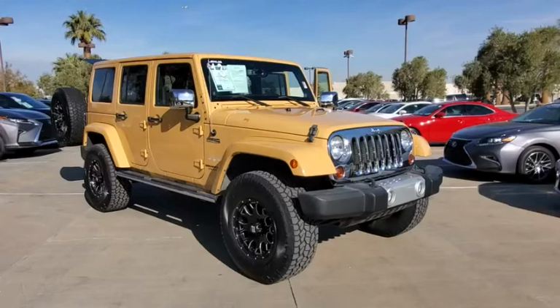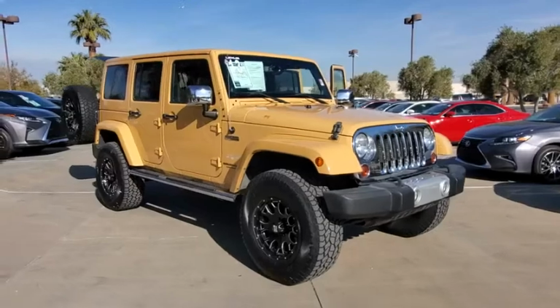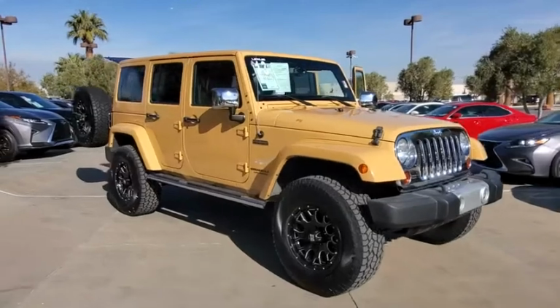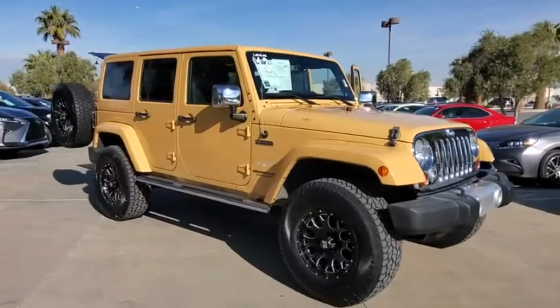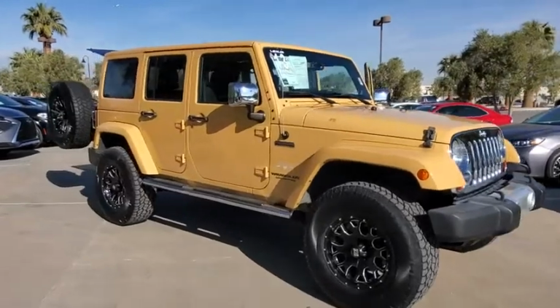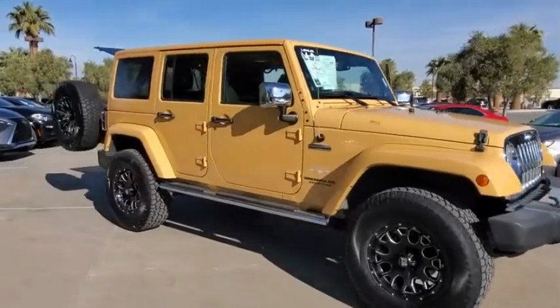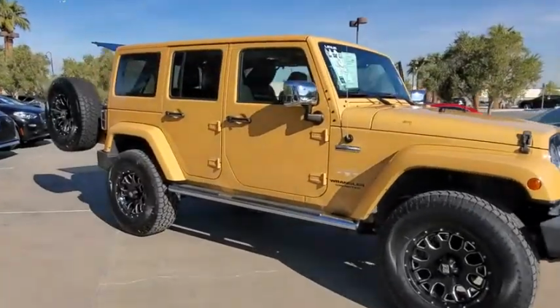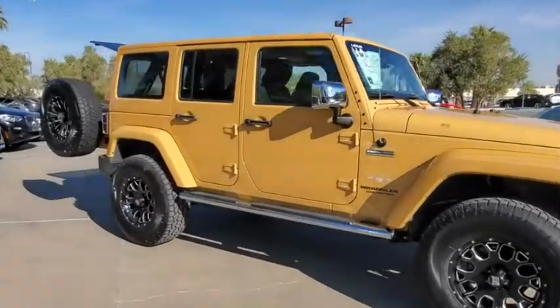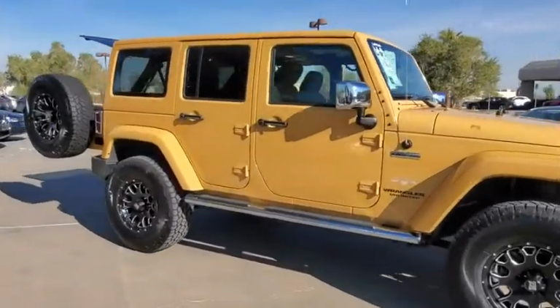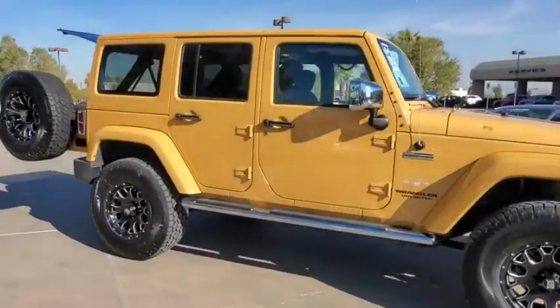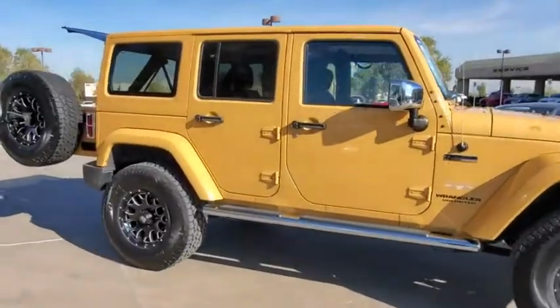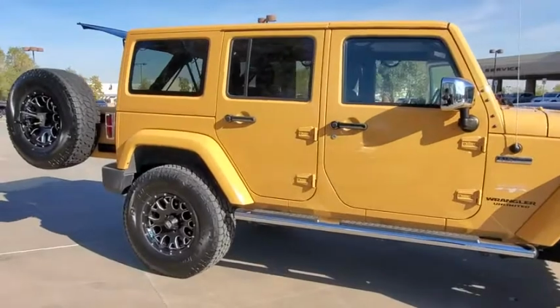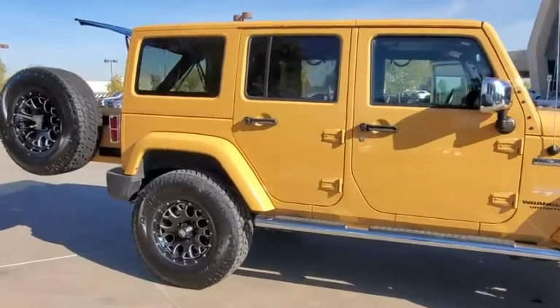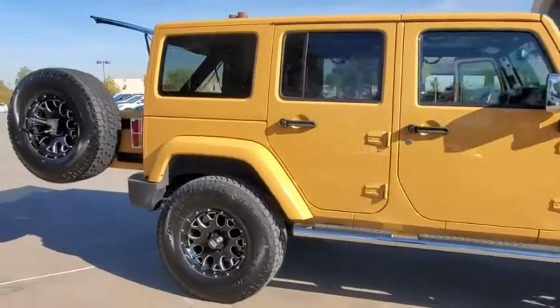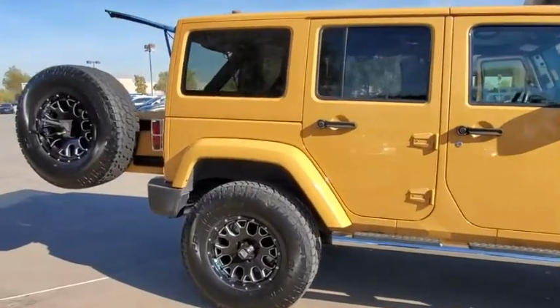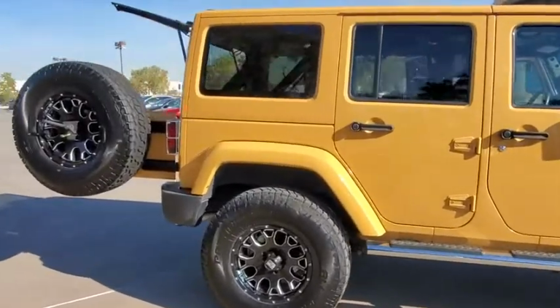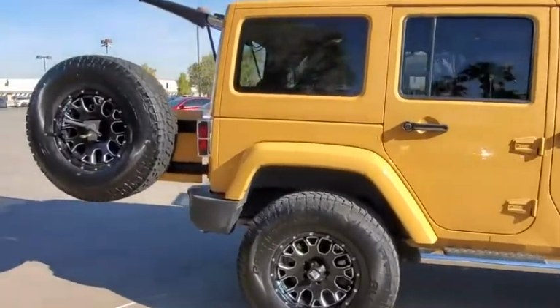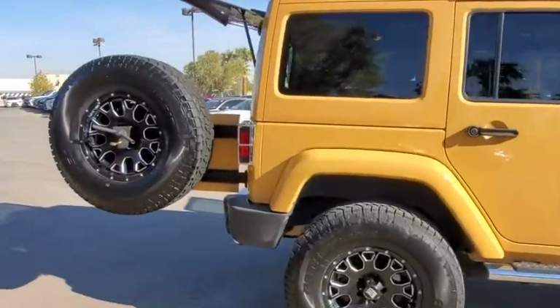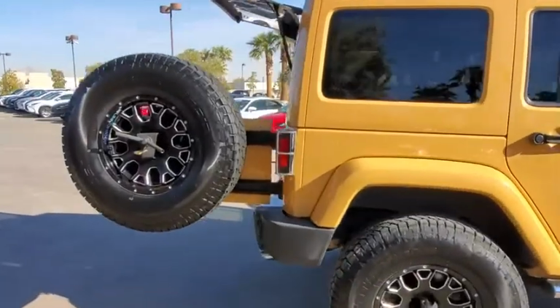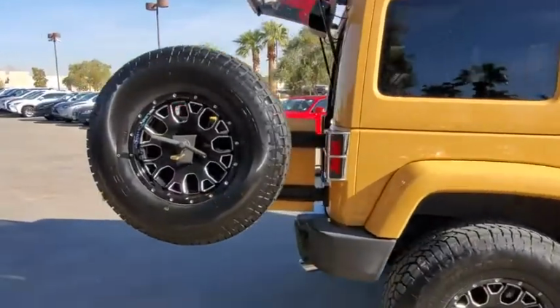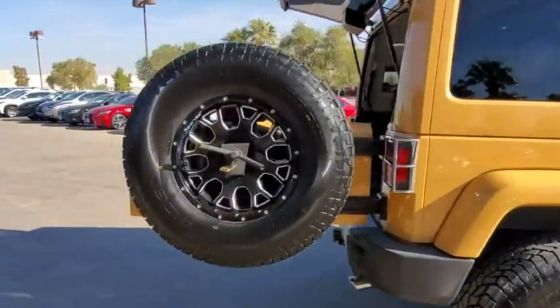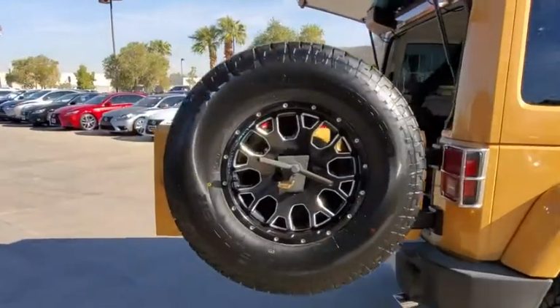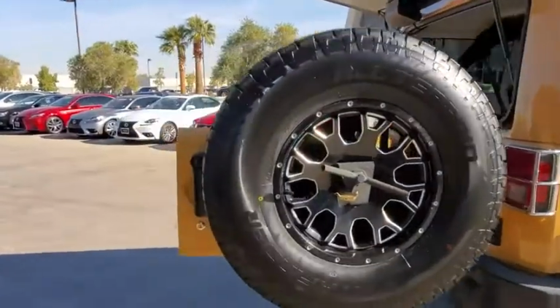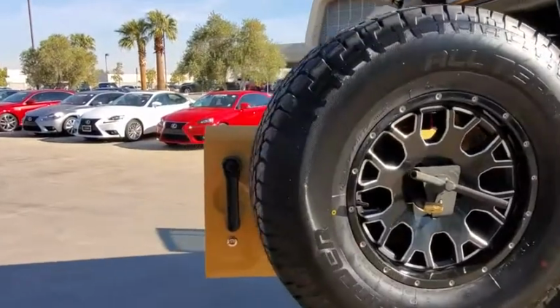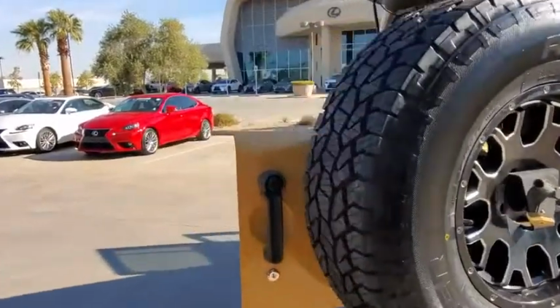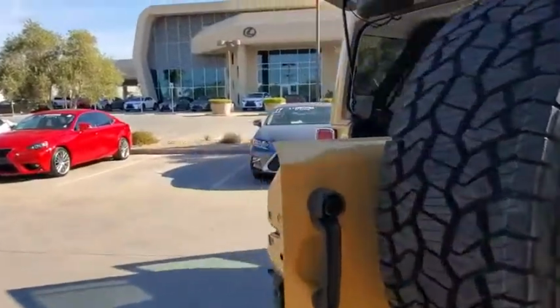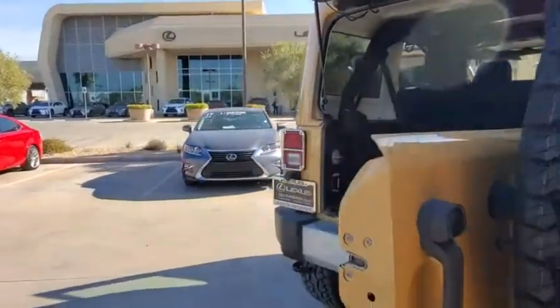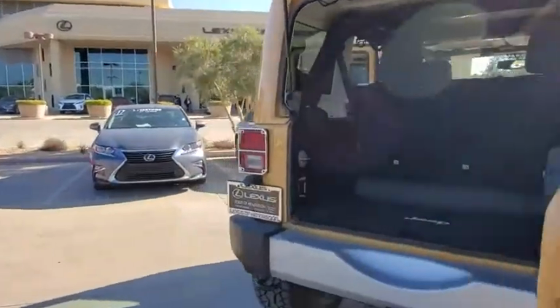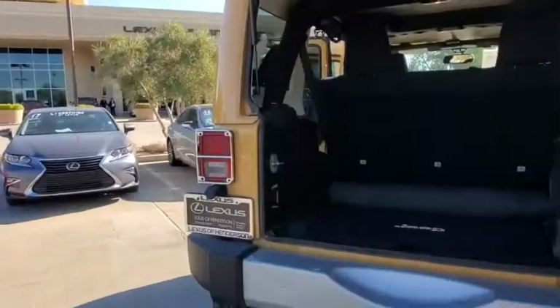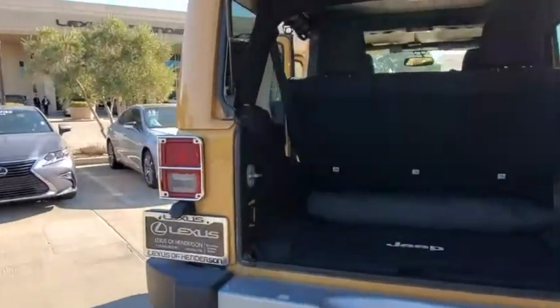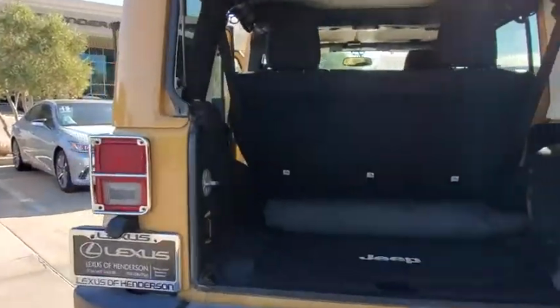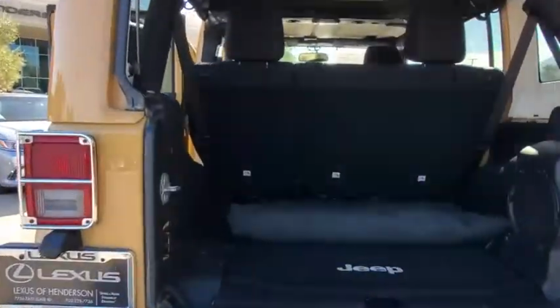We are pleased to show you the 2013 Jeep Wrangler. Few vehicles are better off-road than a Jeep Wrangler. This is the one that started it all. Traceable to the original Jeep, the Wrangler is the very symbol of off-road capability.